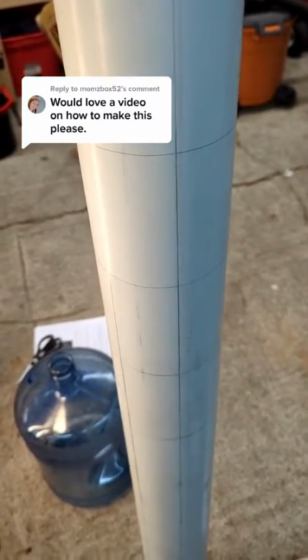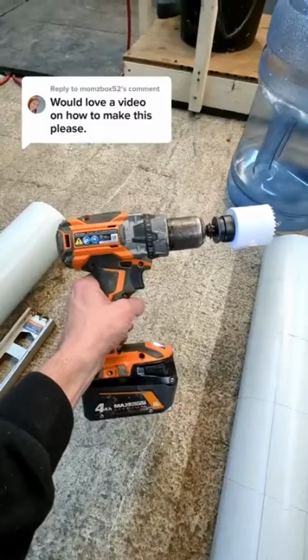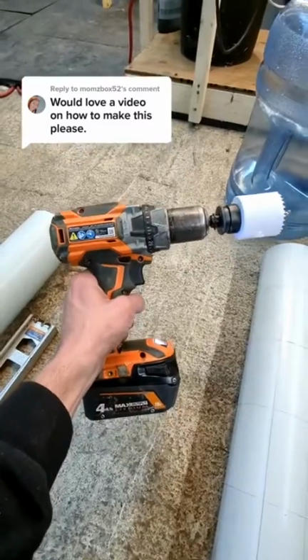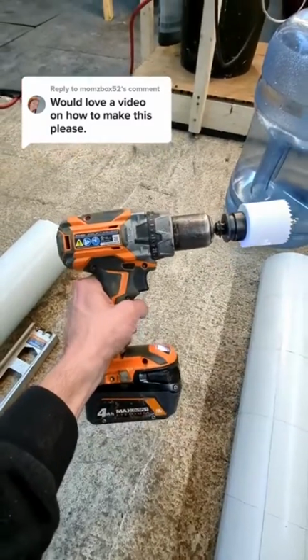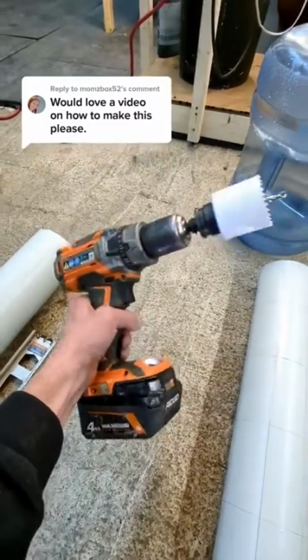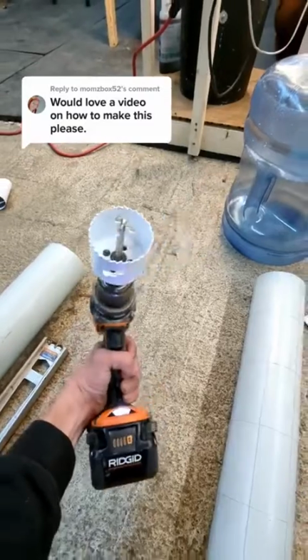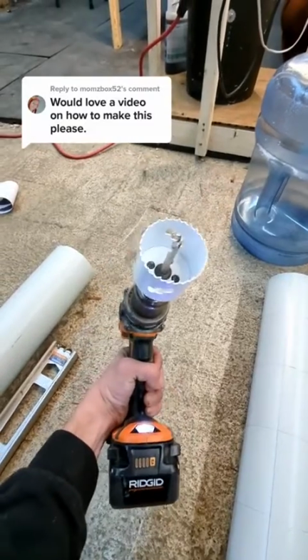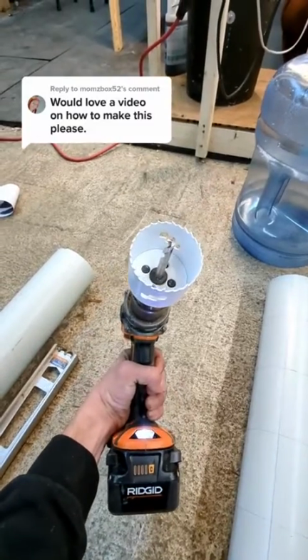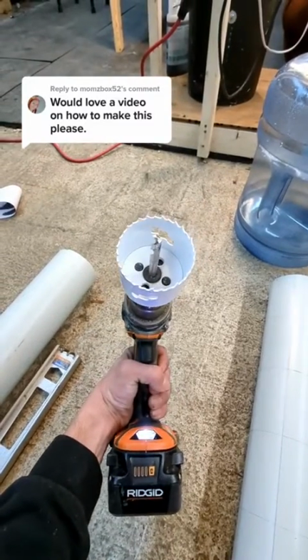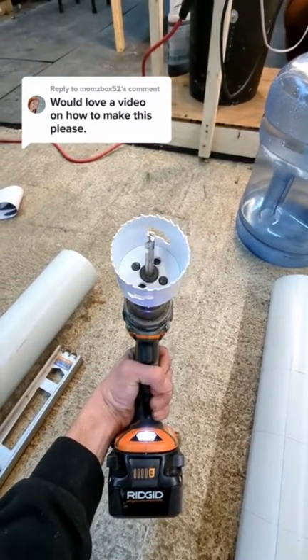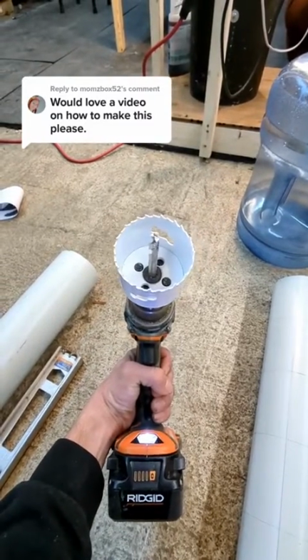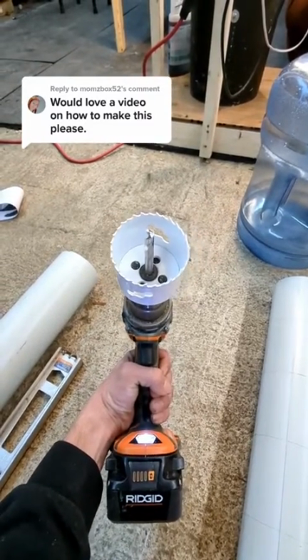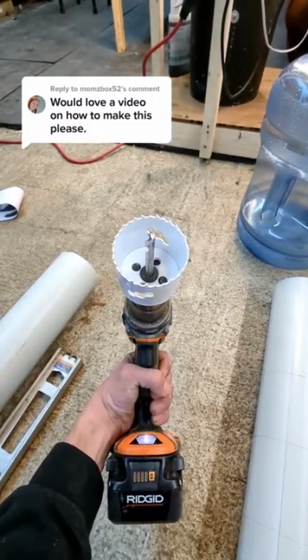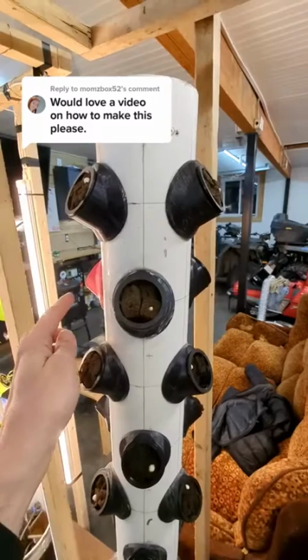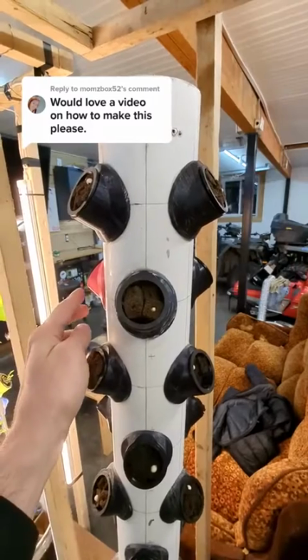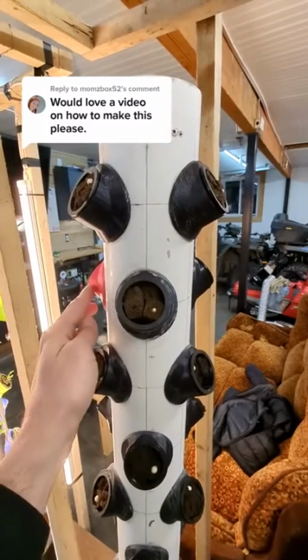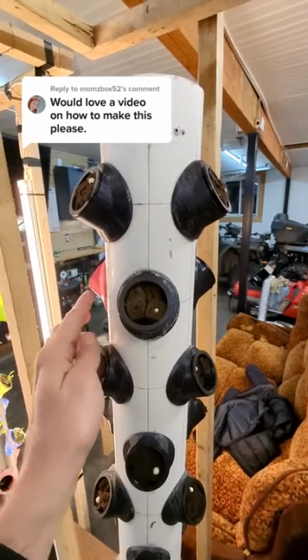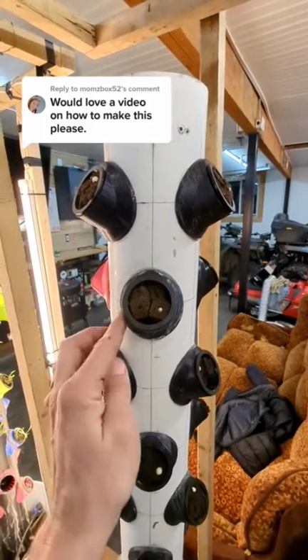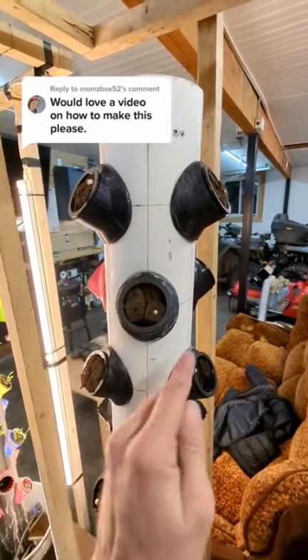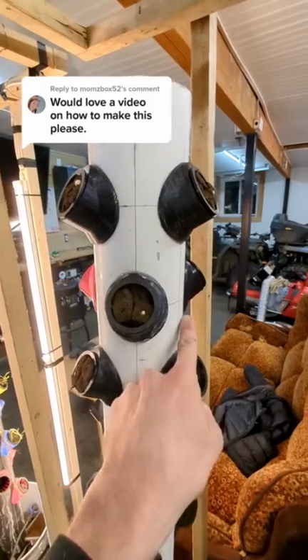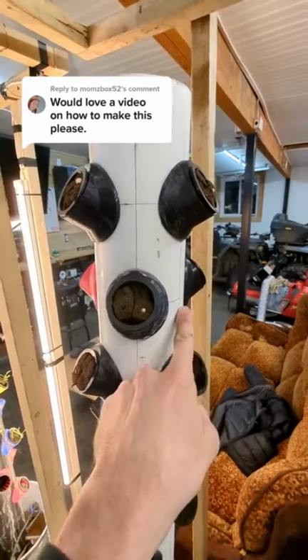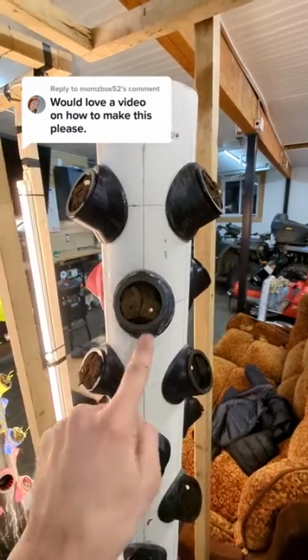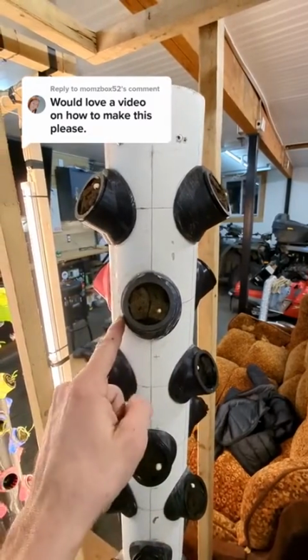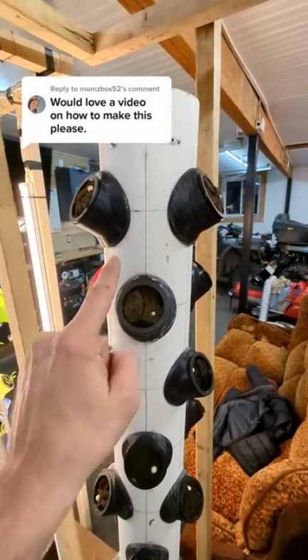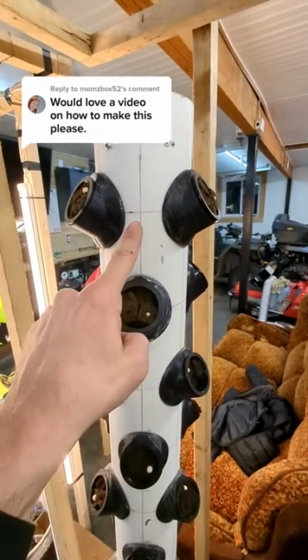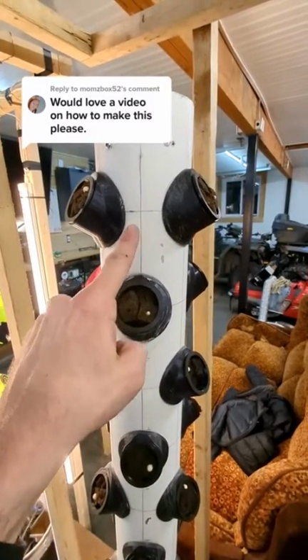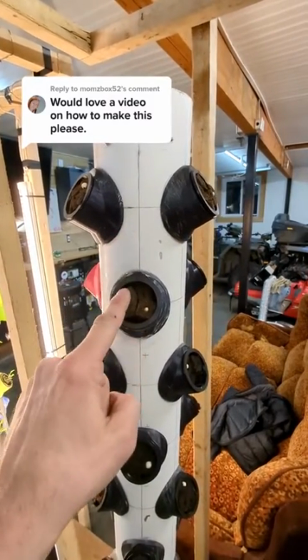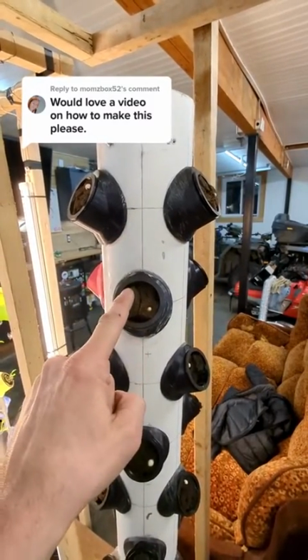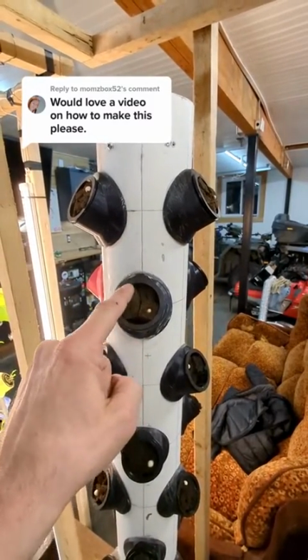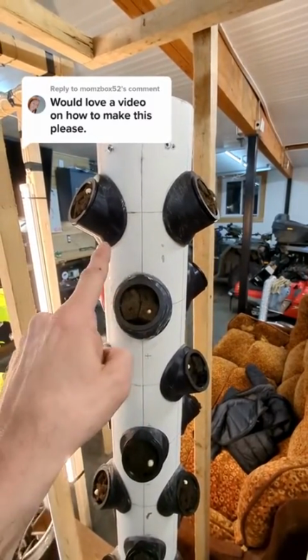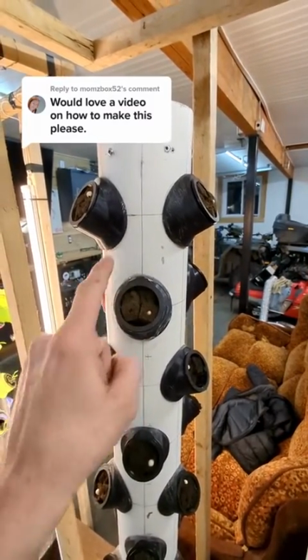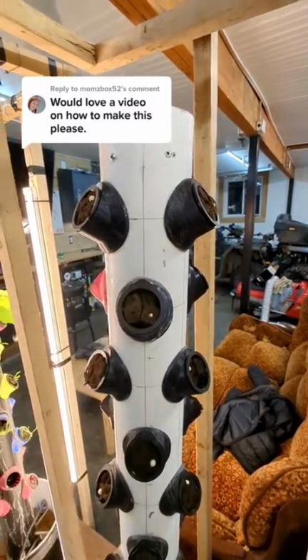For this next step, we'll need a drill and a 2⅛ inch hole saw. The pattern is three cups per line, and they're offset. So let's start drilling our holes.